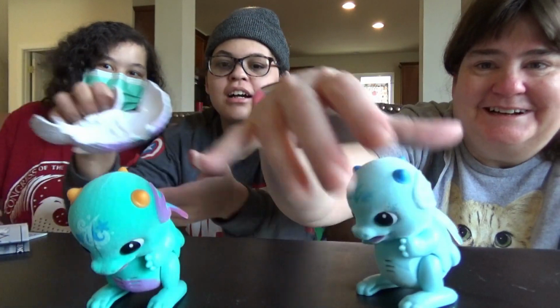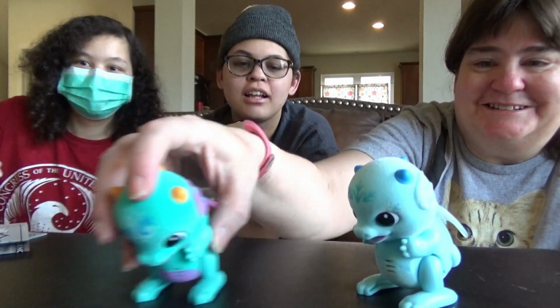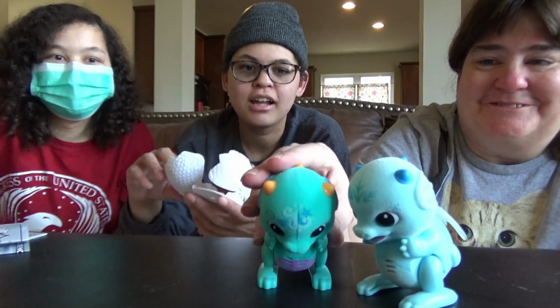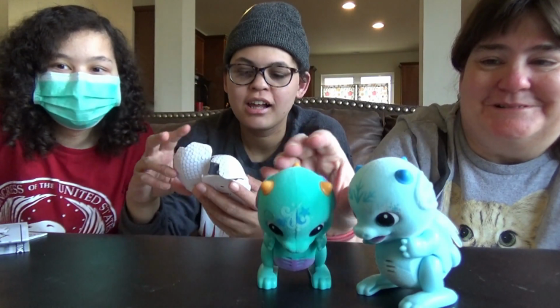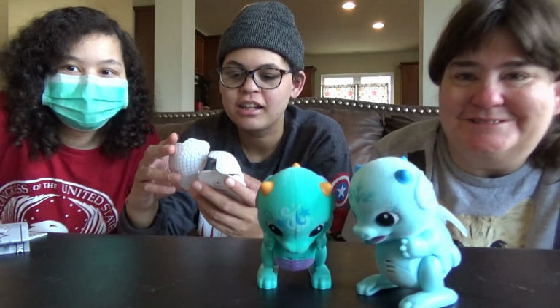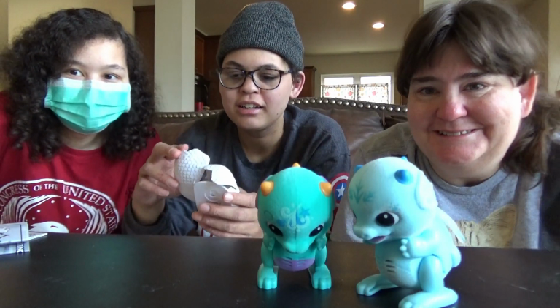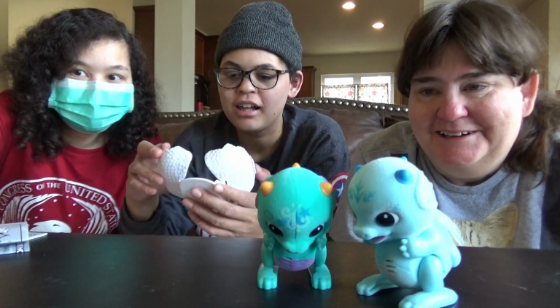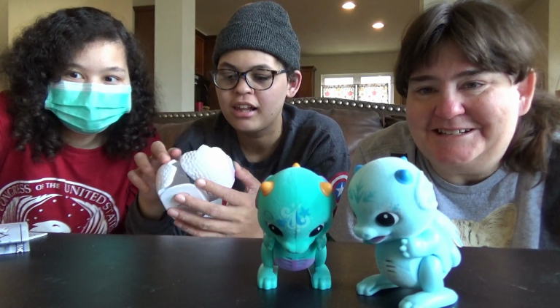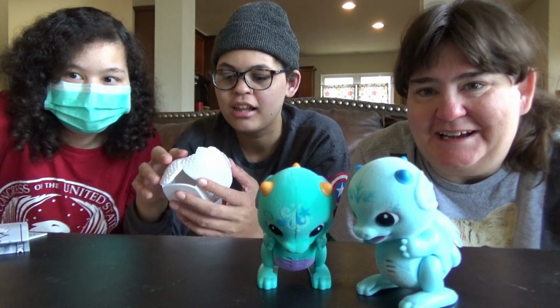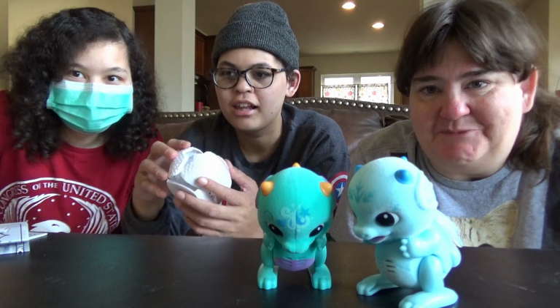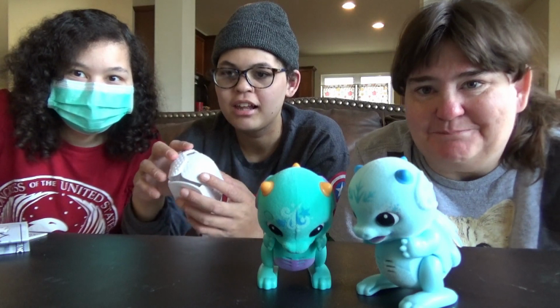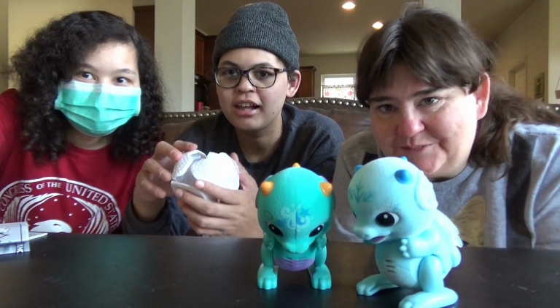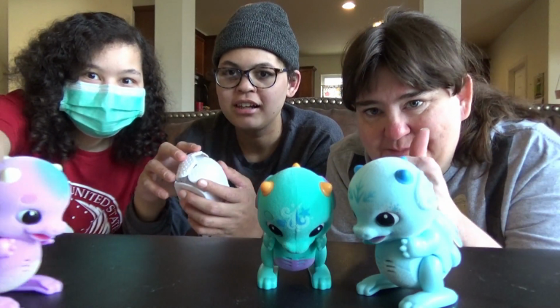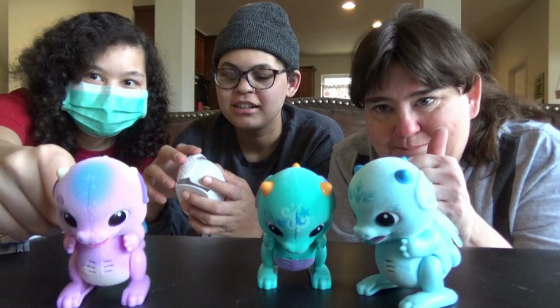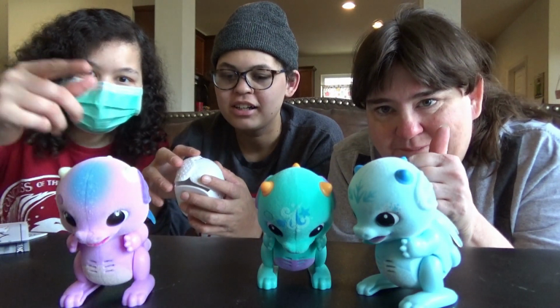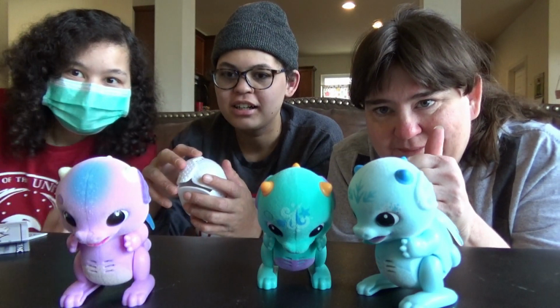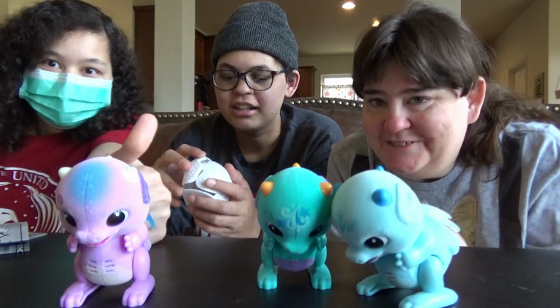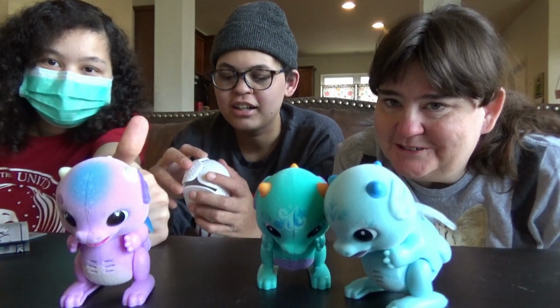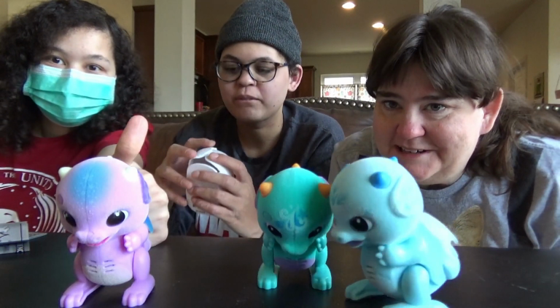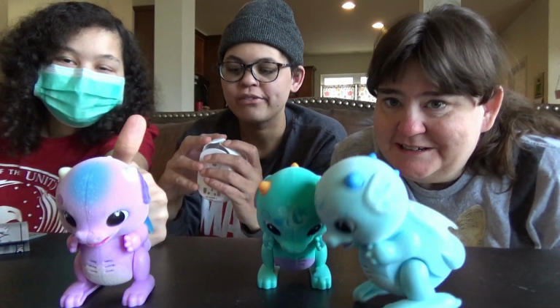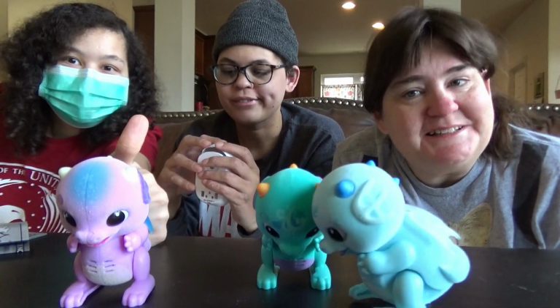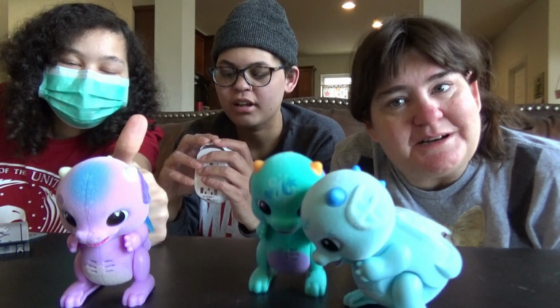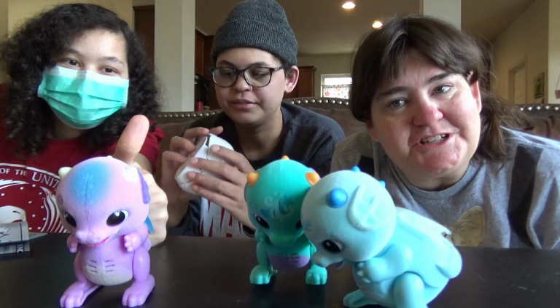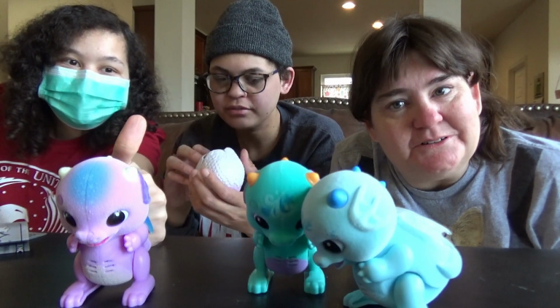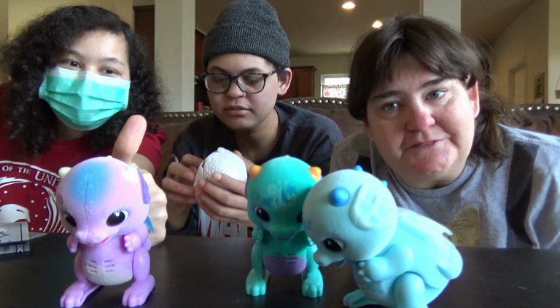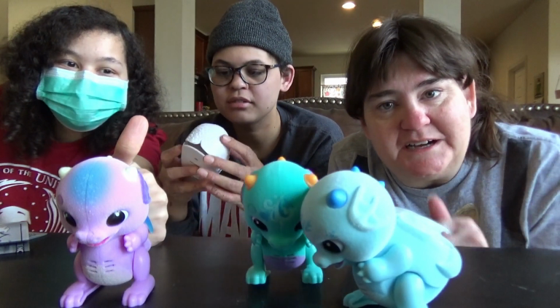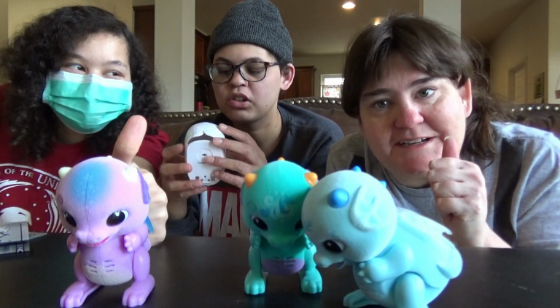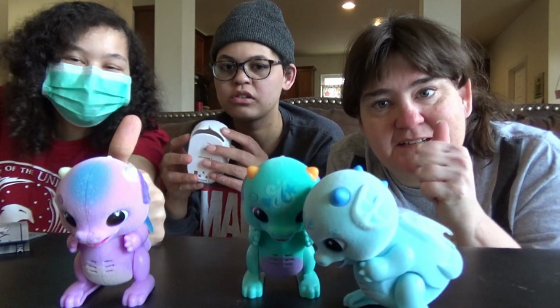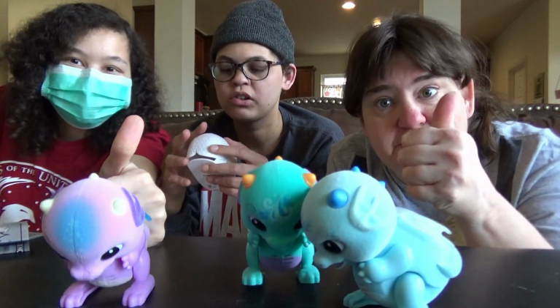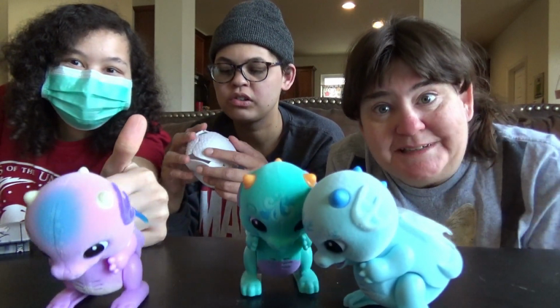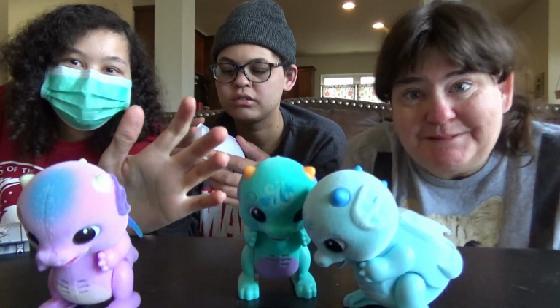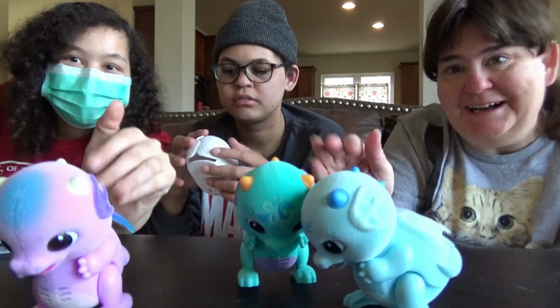Oh, these are adorable. Okay, so if you like this video, please give us a thumbs up. And if you have not already, please subscribe to our channel. And if you love dragons, thumbs up. Bye!